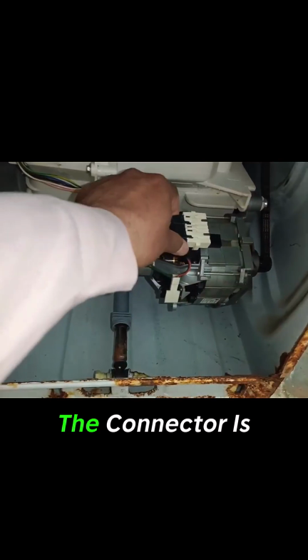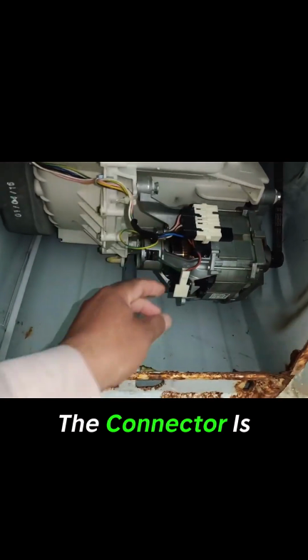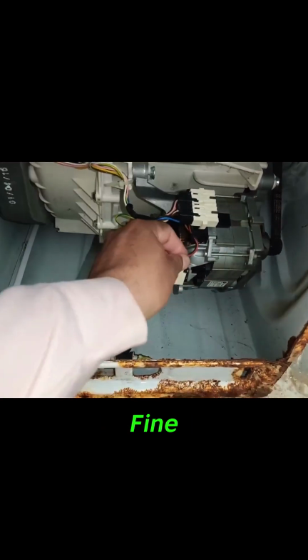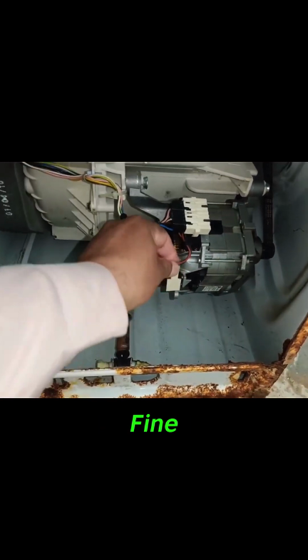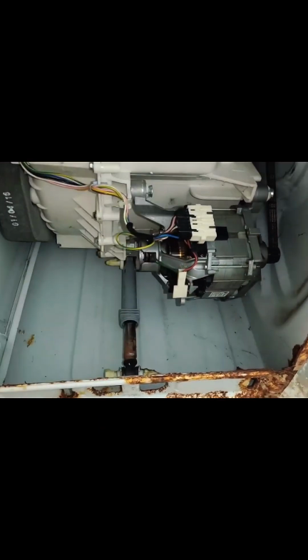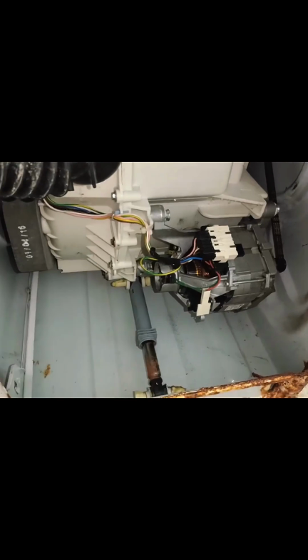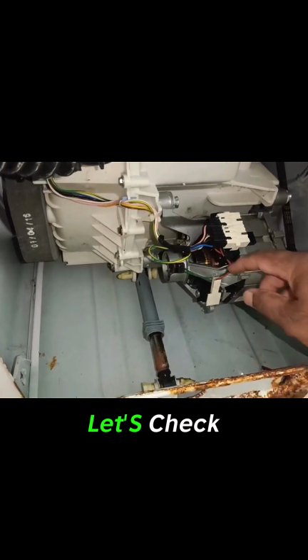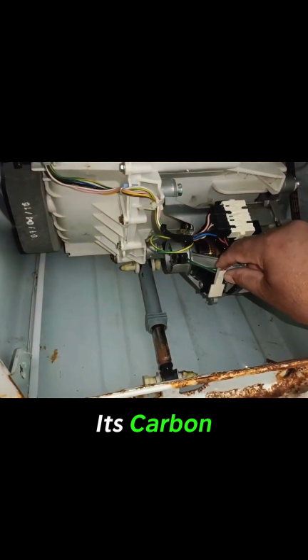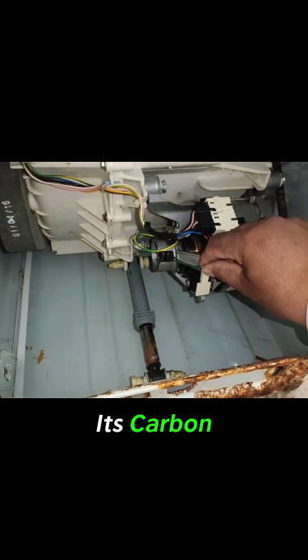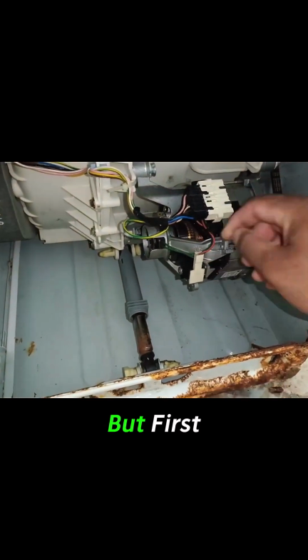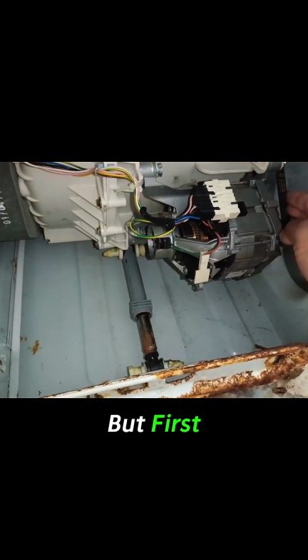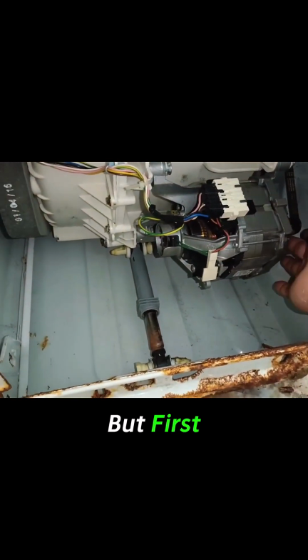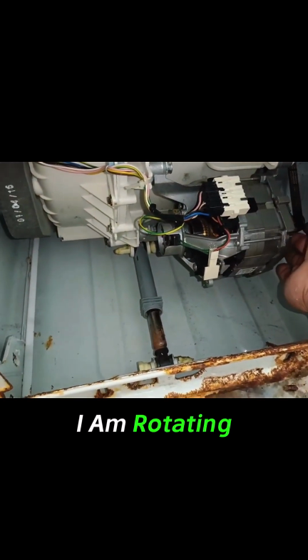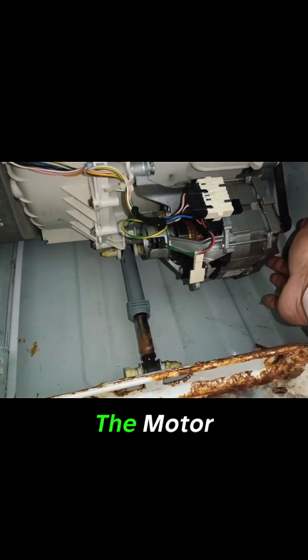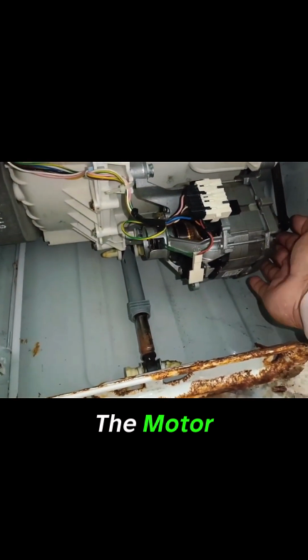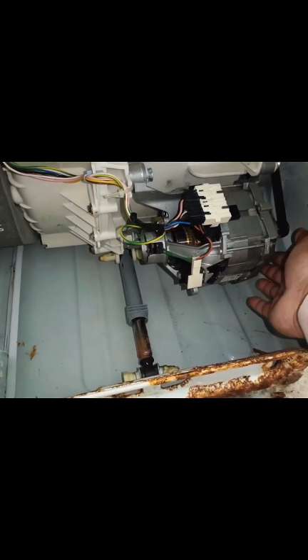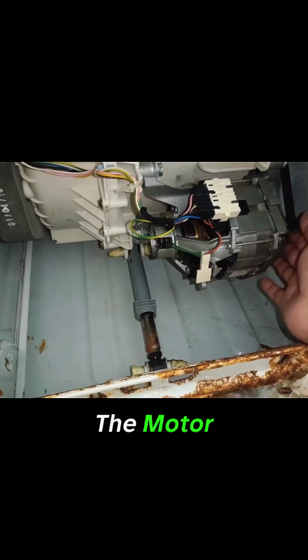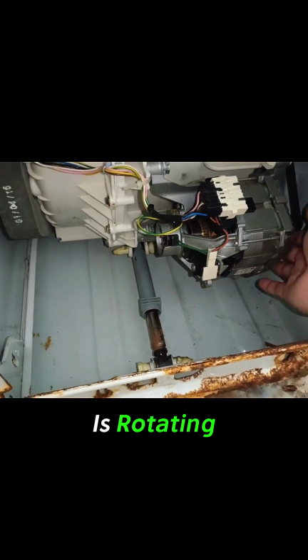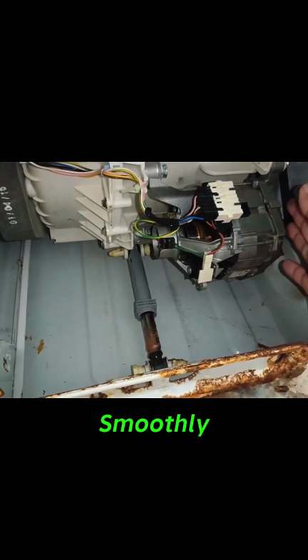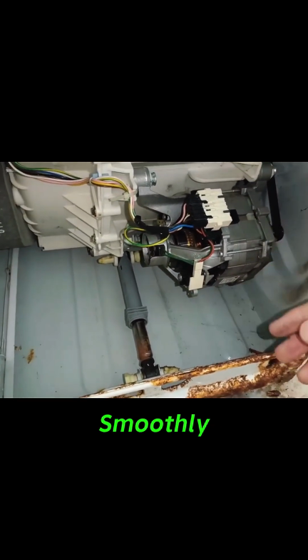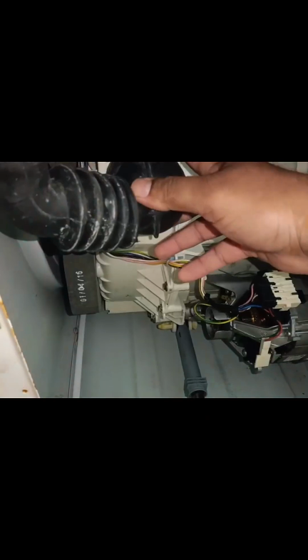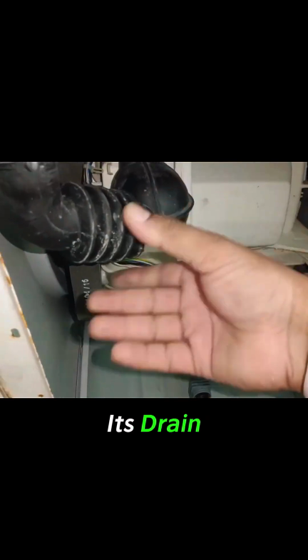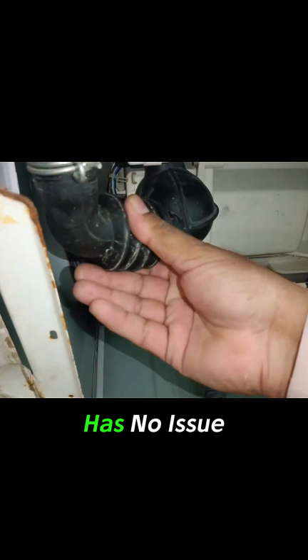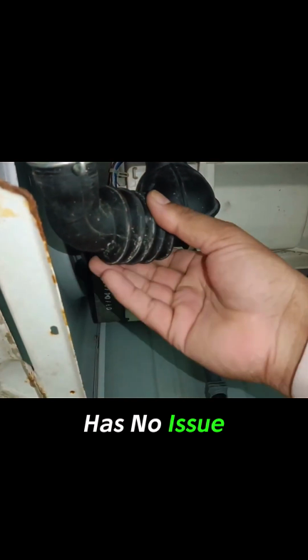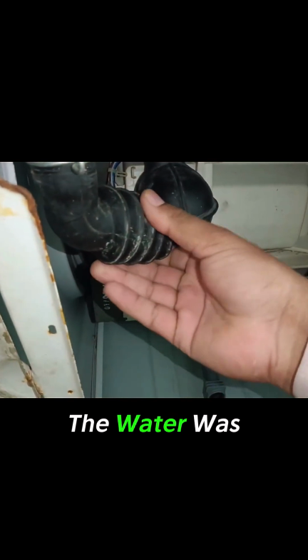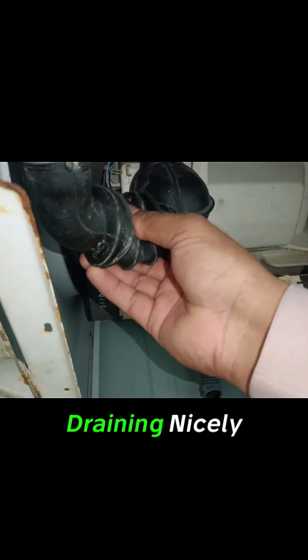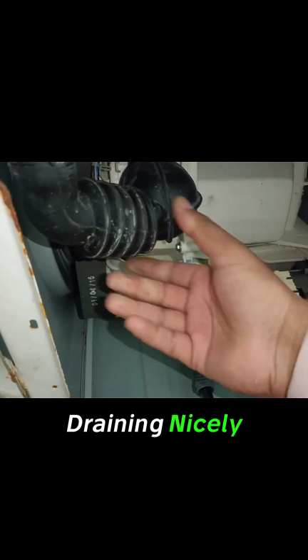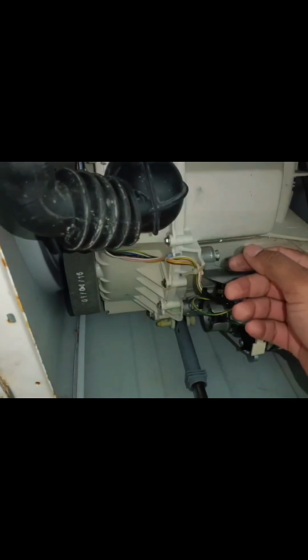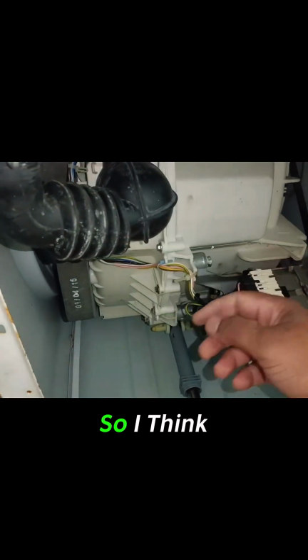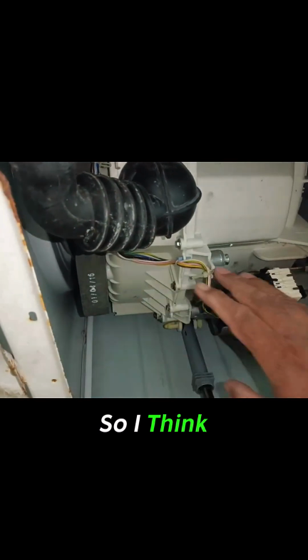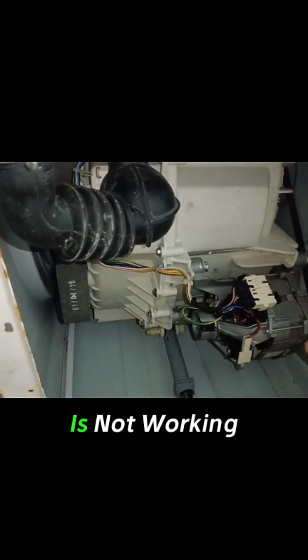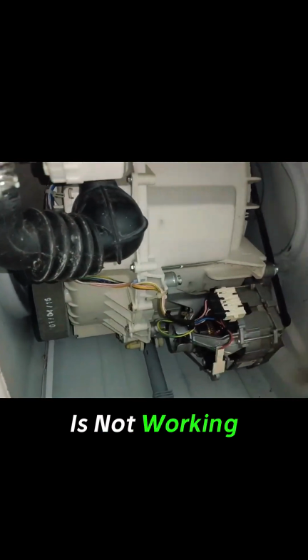The connector is fine. Let's check its carbon. I am rotating the motor — the motor is rotating smoothly. Its drain has no issue as the water was draining nicely. So I think its motor is not working.